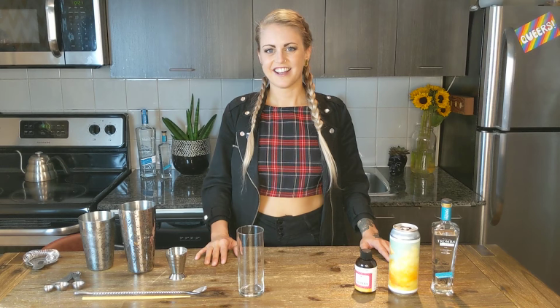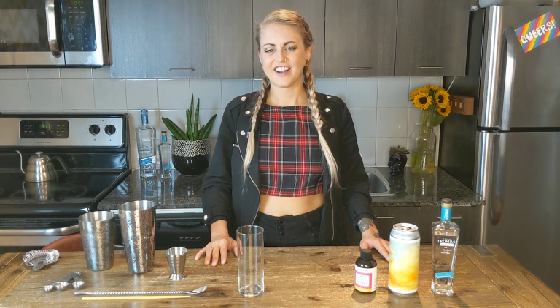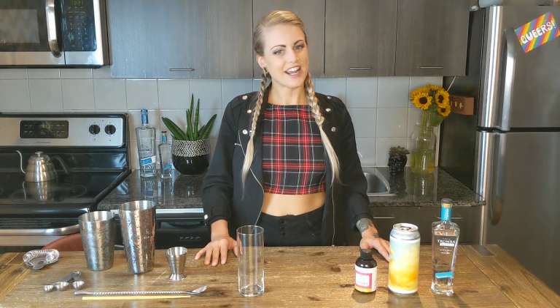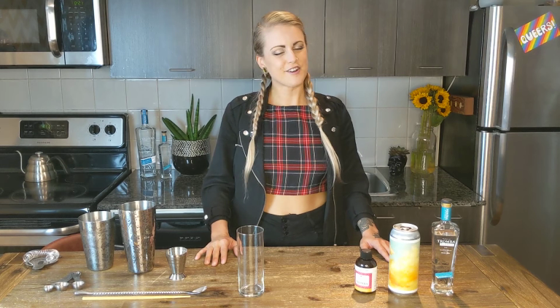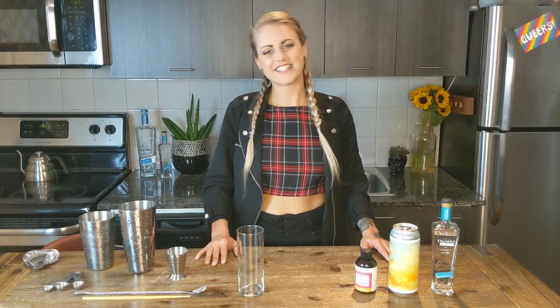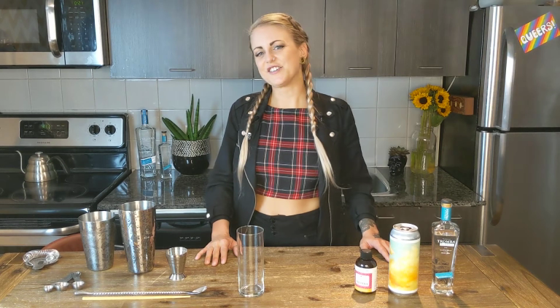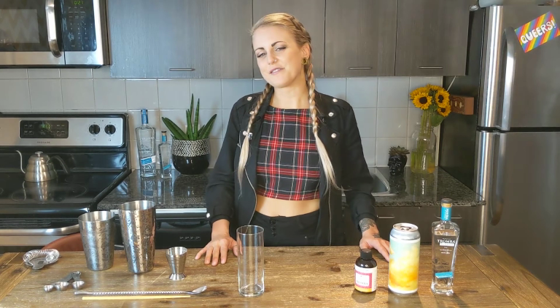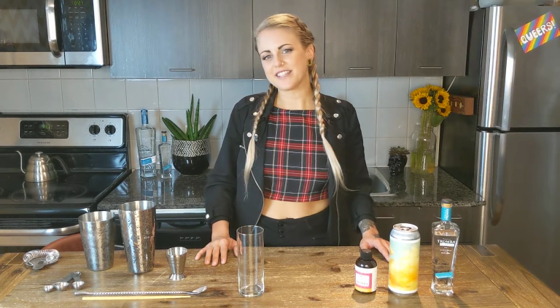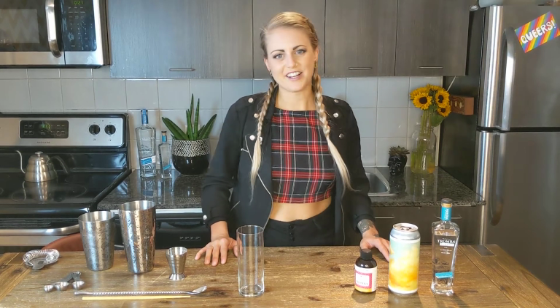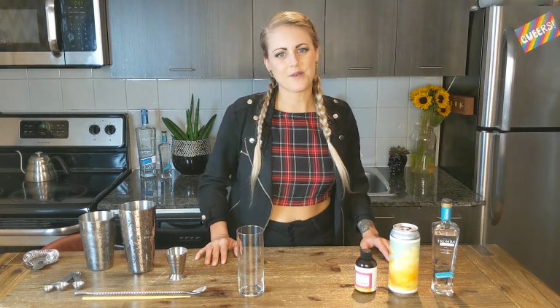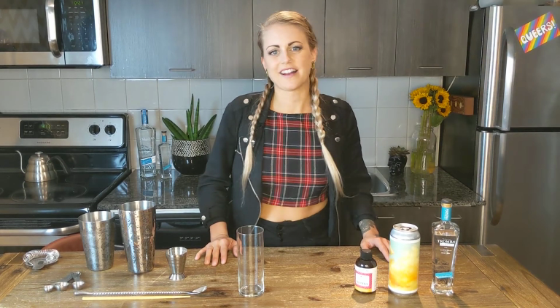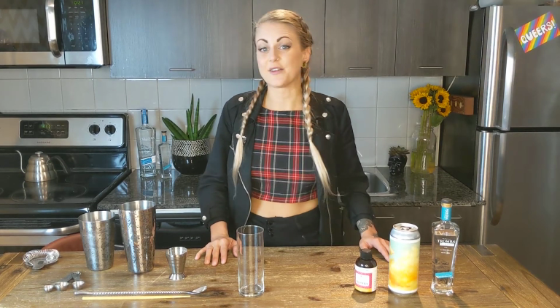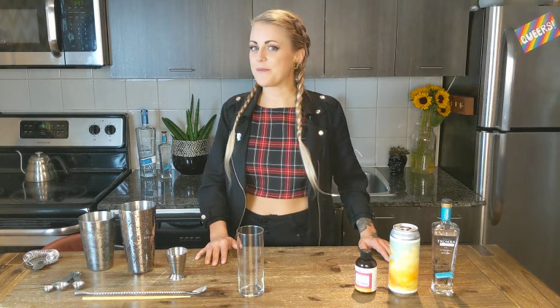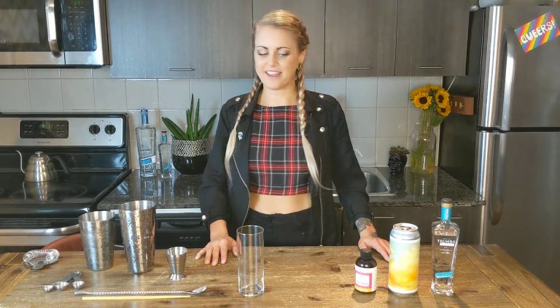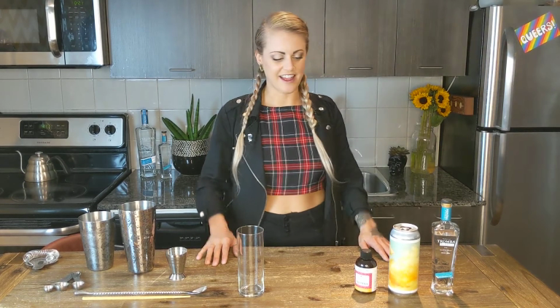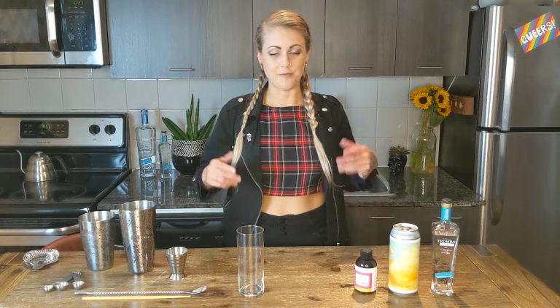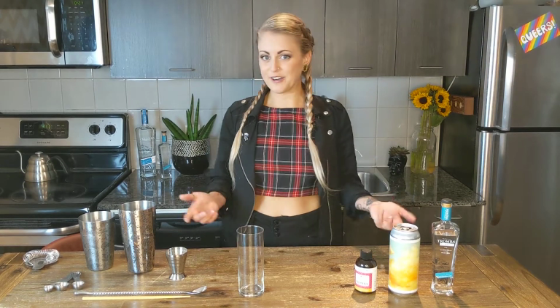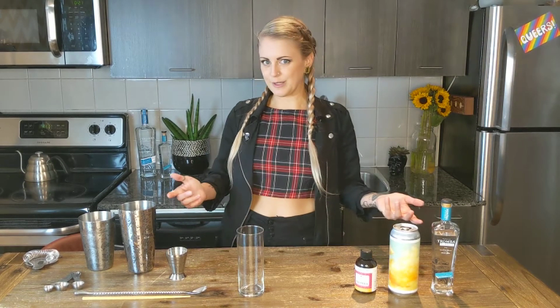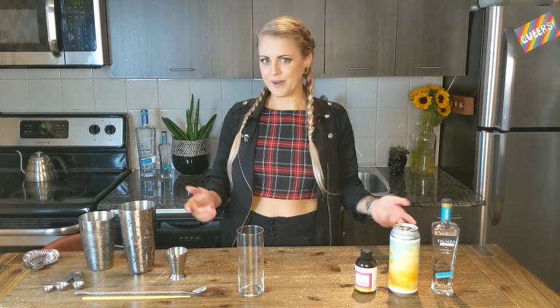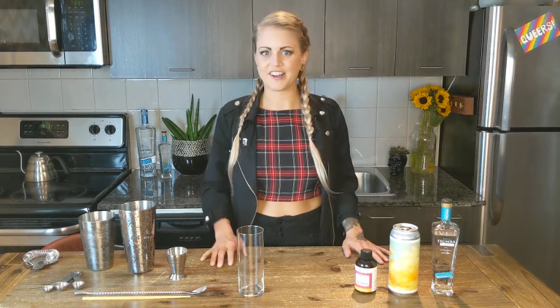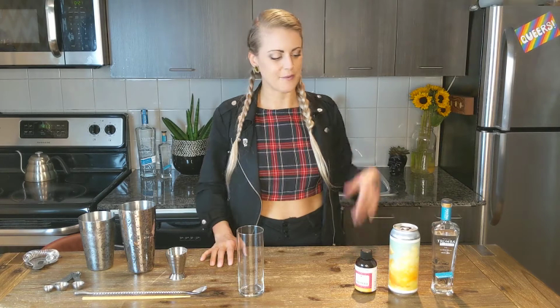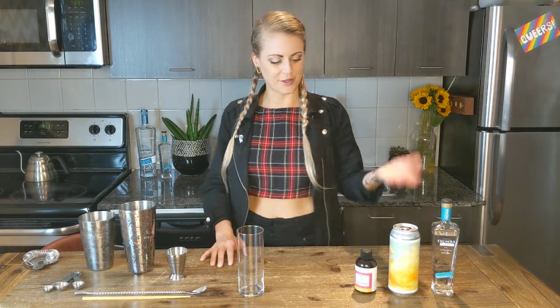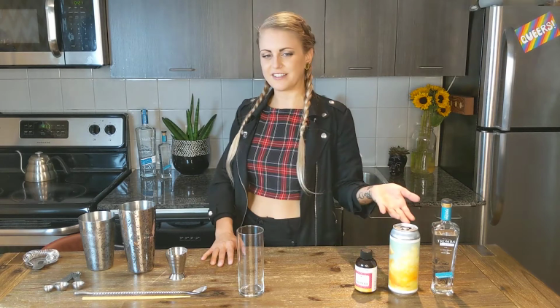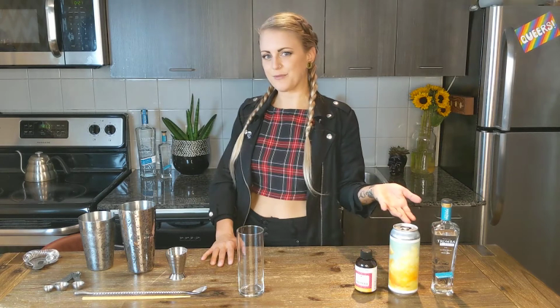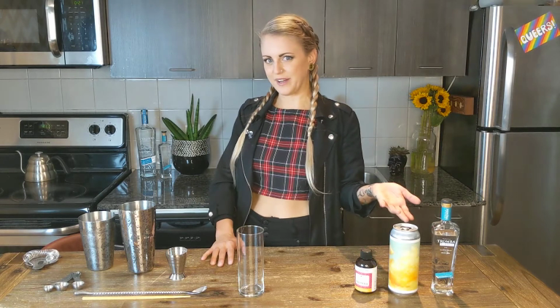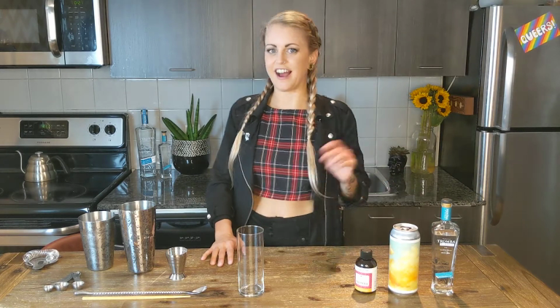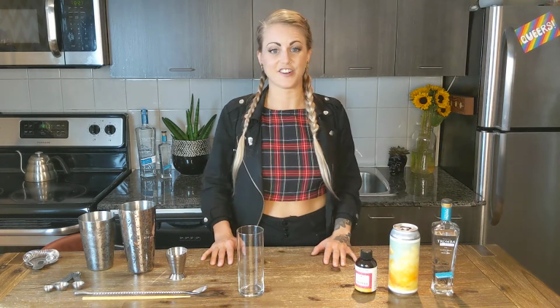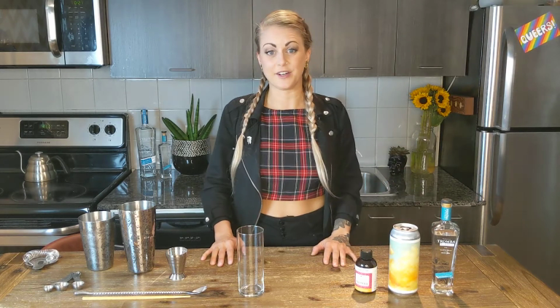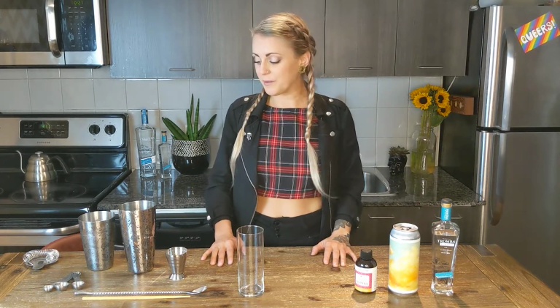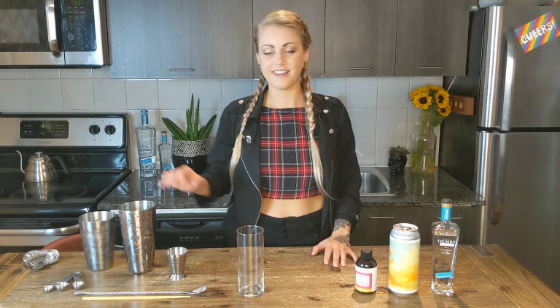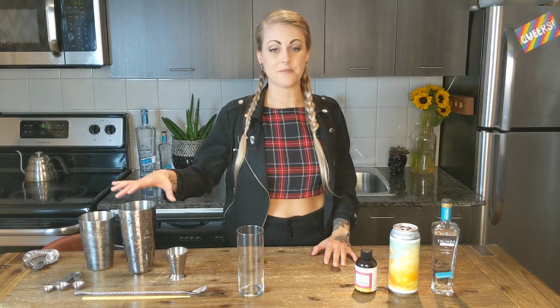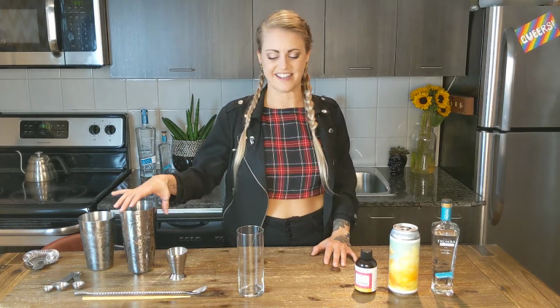Hello everyone, this is Juki from Tequila Tromba. Today we're going to be making our beer Paloma, a collab we did with Town Brewery. They're located in Whitby — they're amazing.